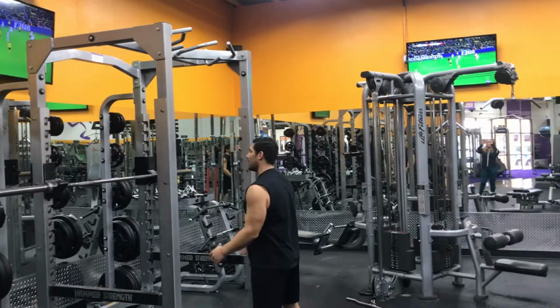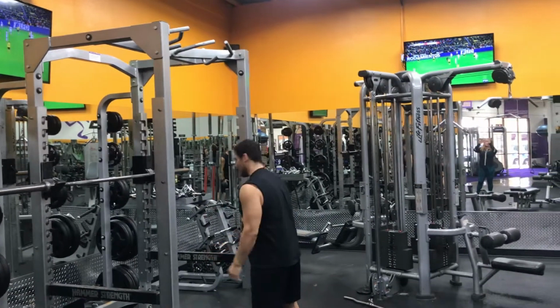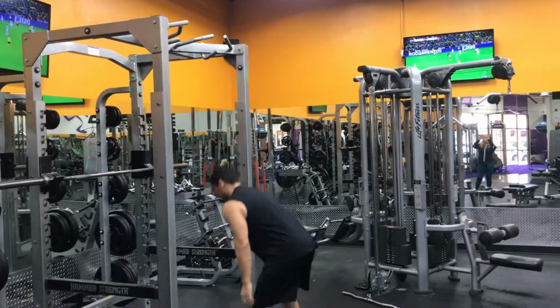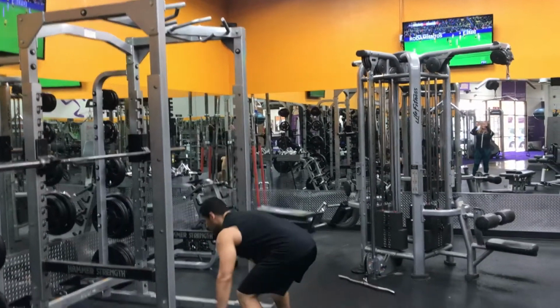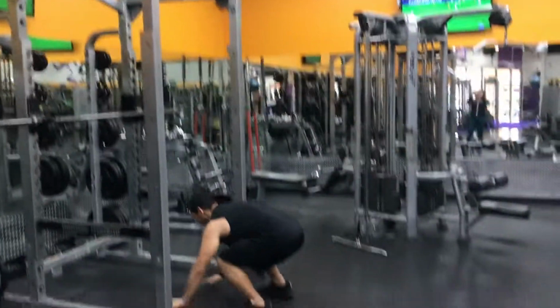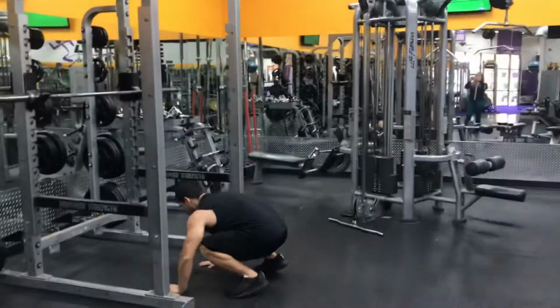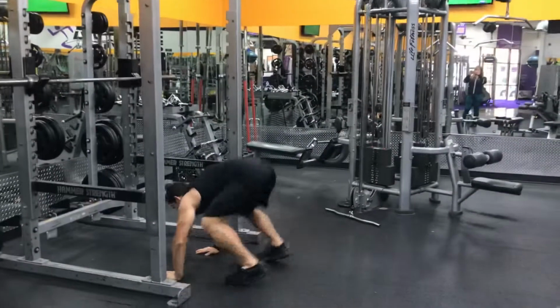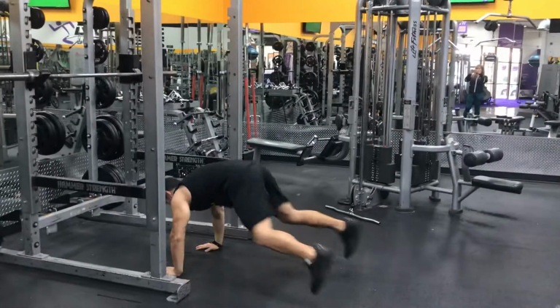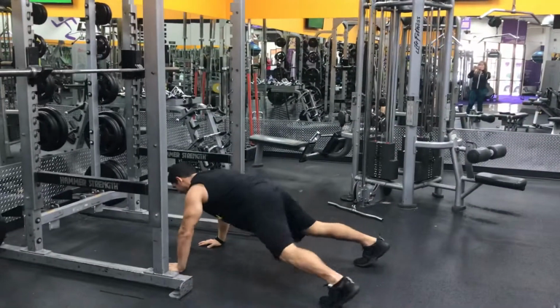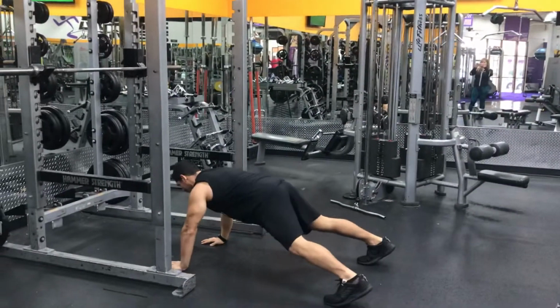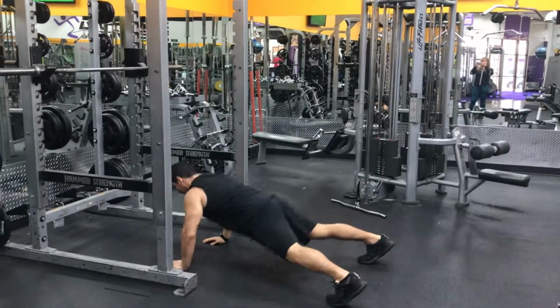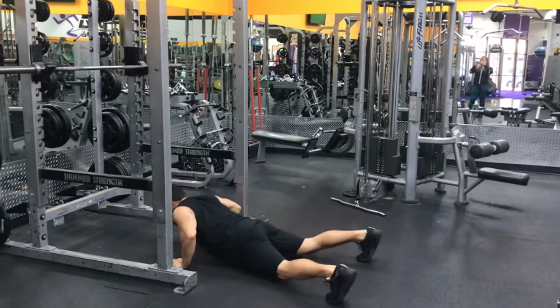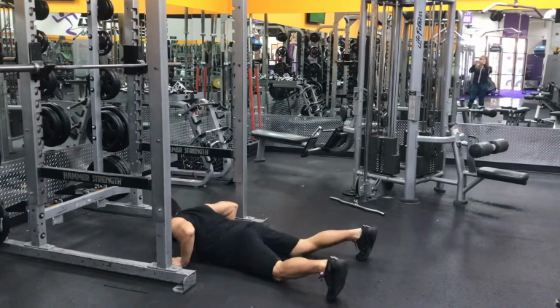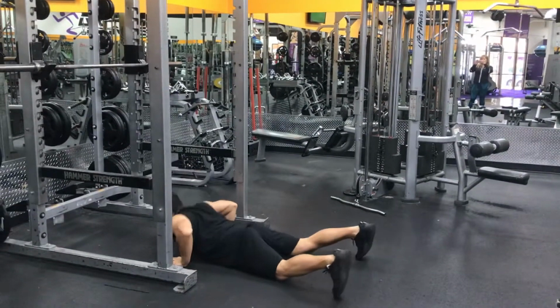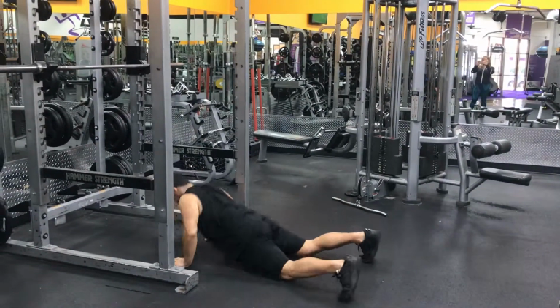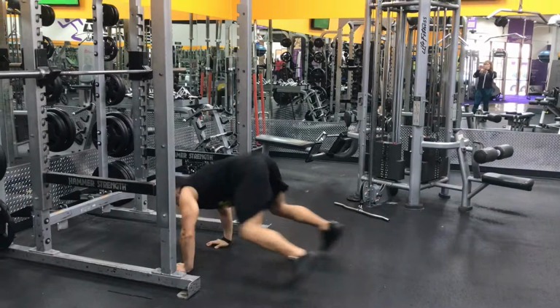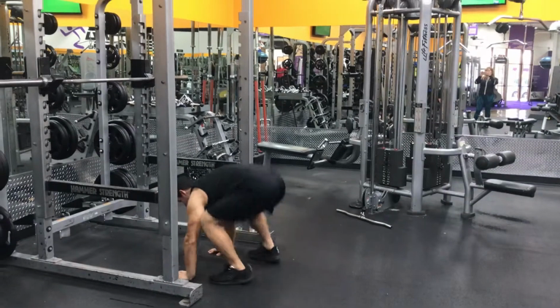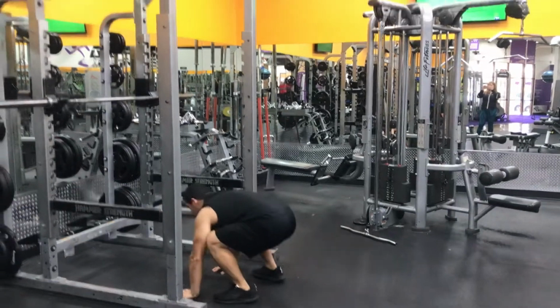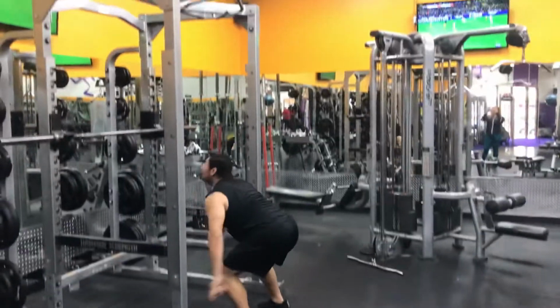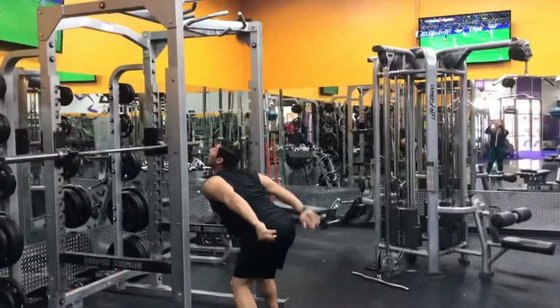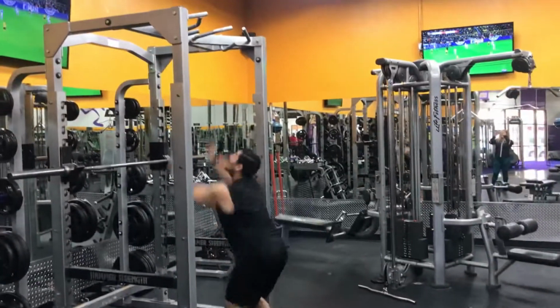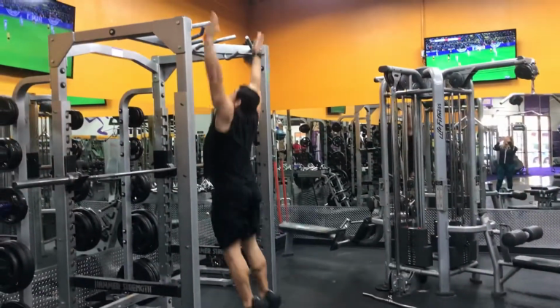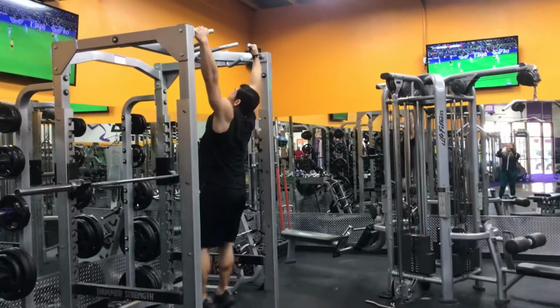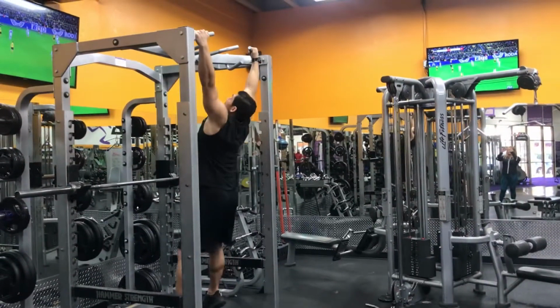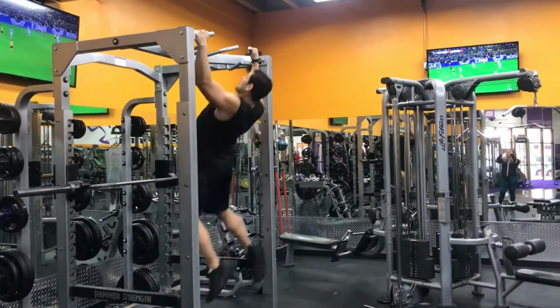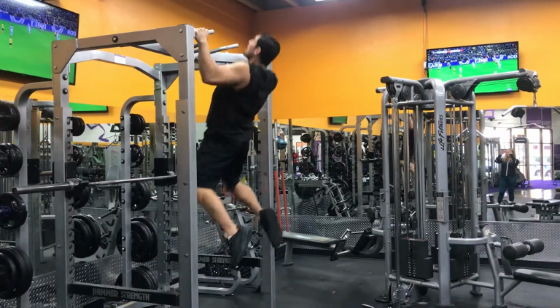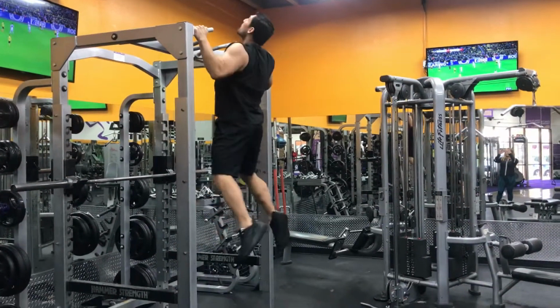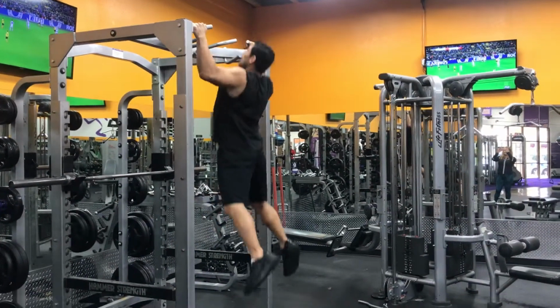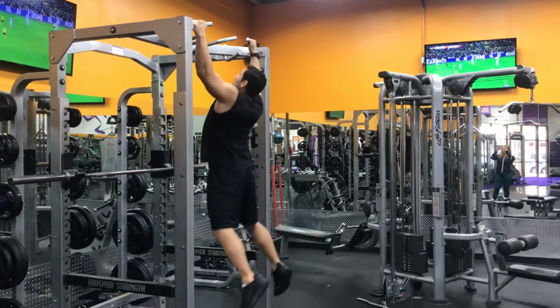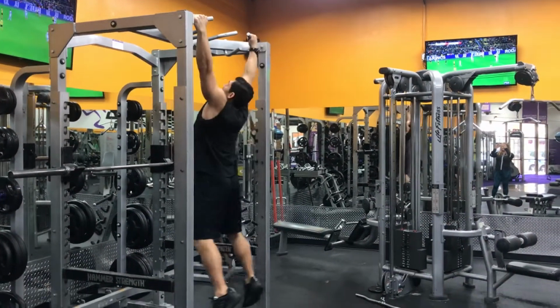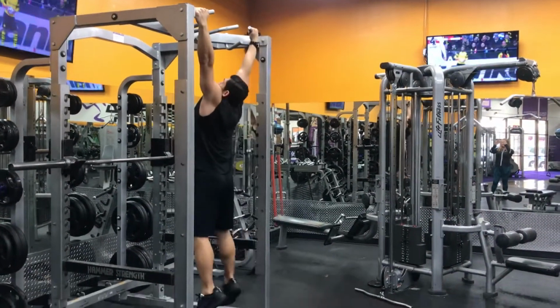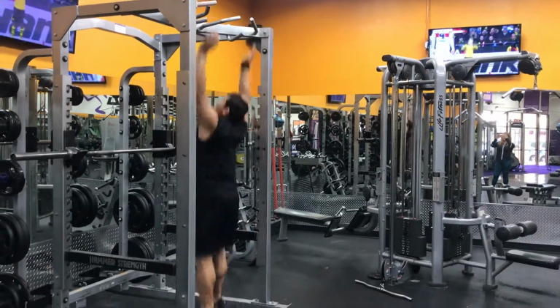Here we go. Drop, kick back, push up, coming up, jump, pull-up. Here we go.